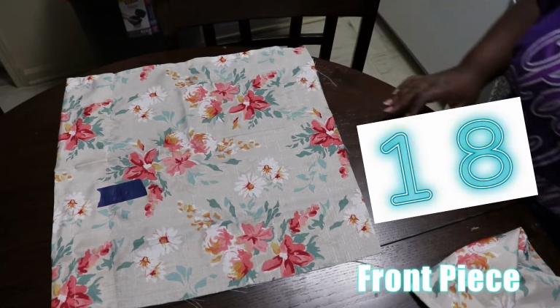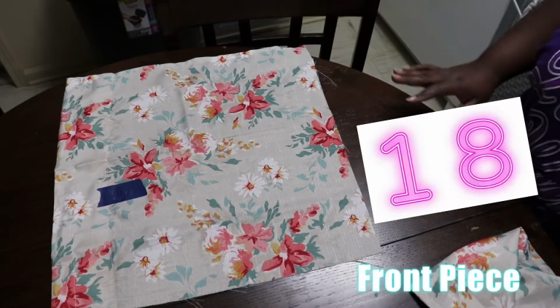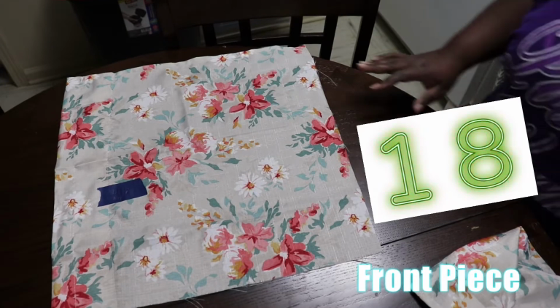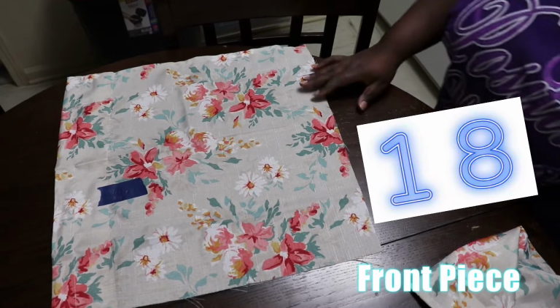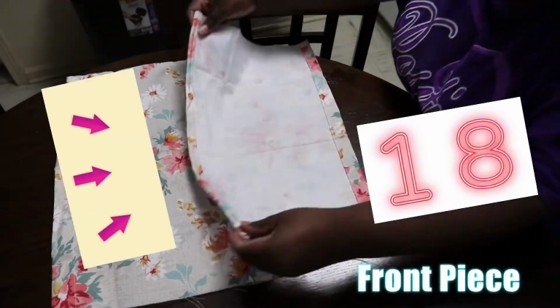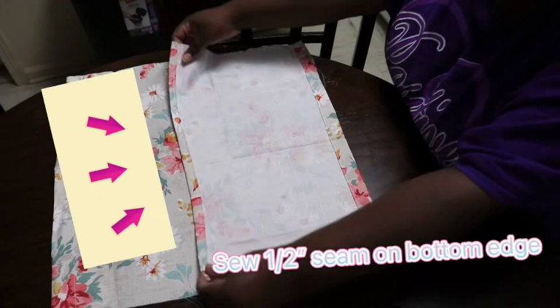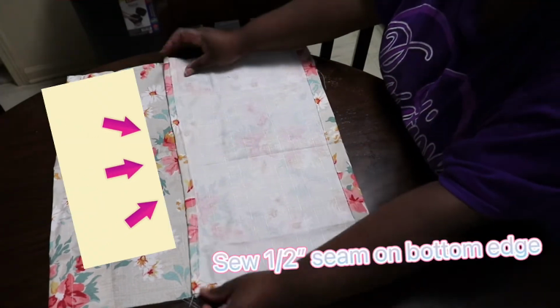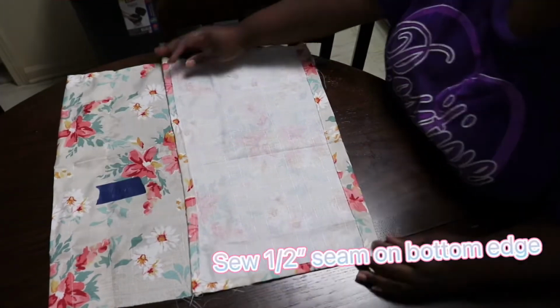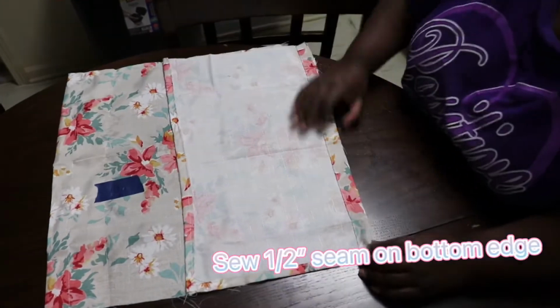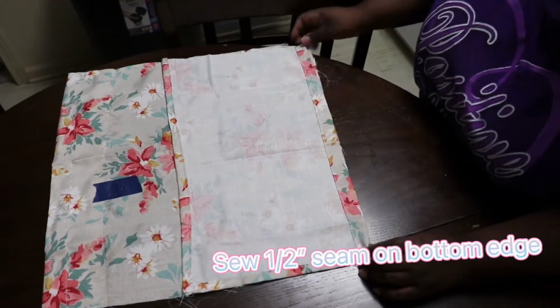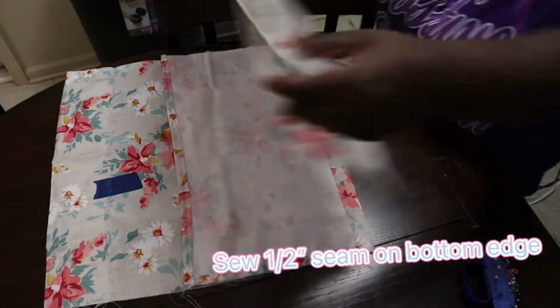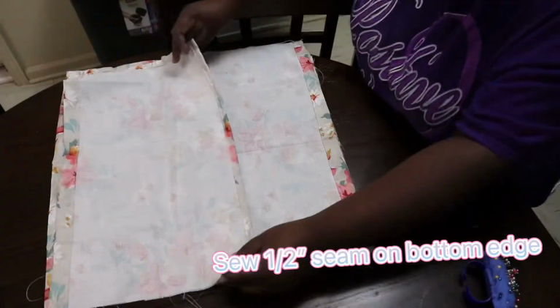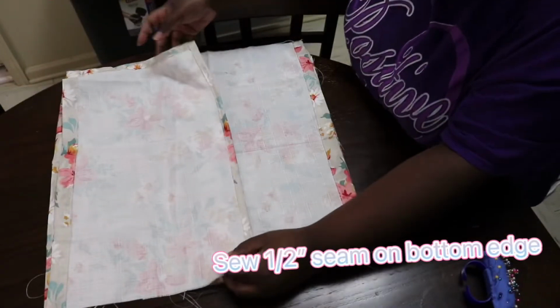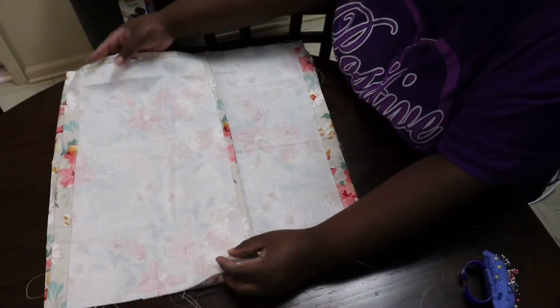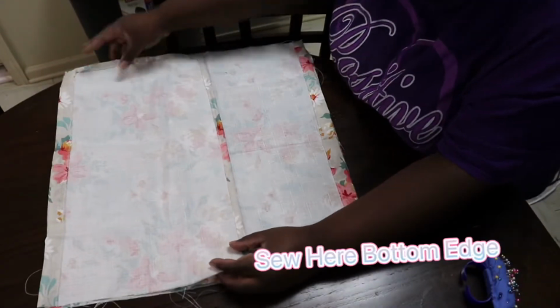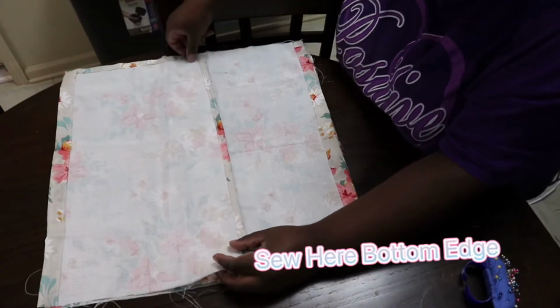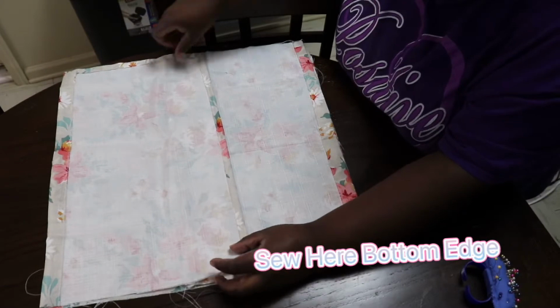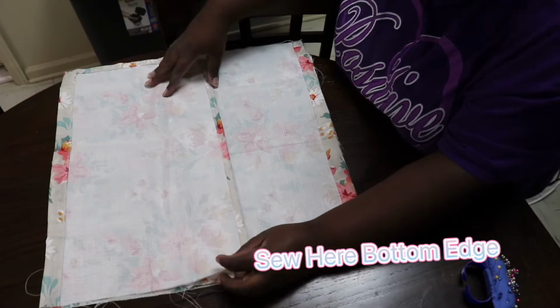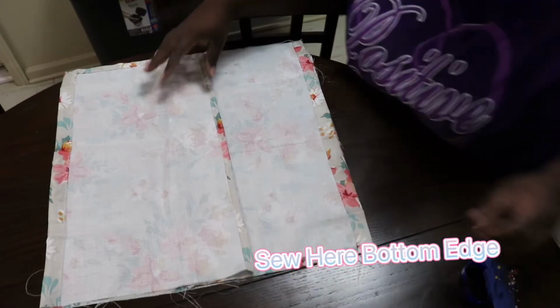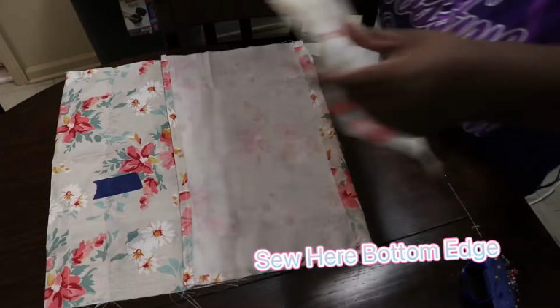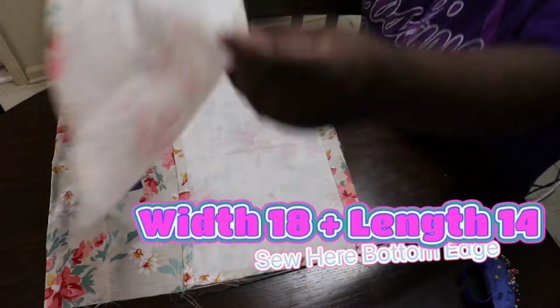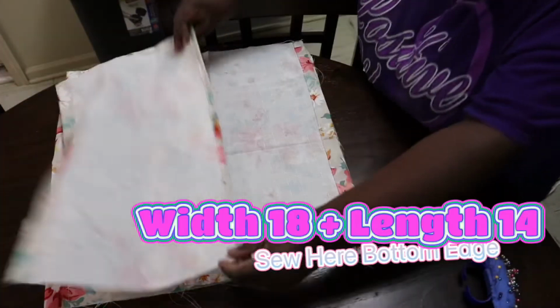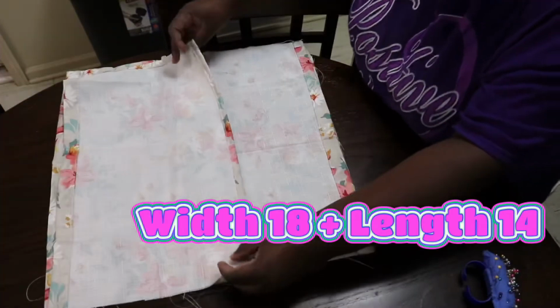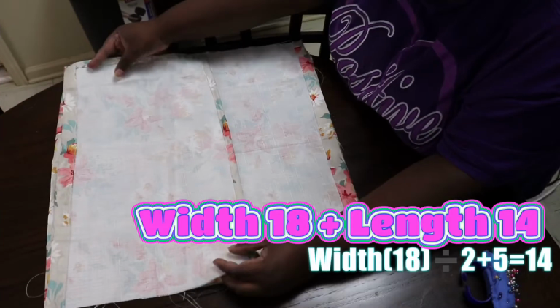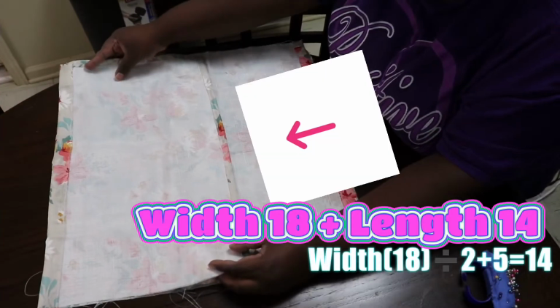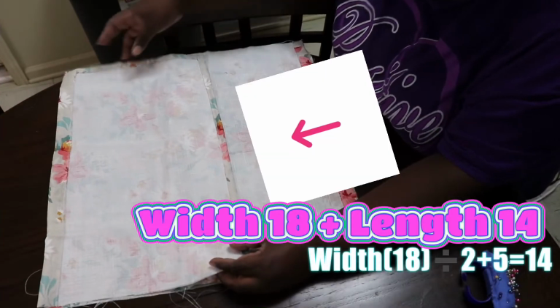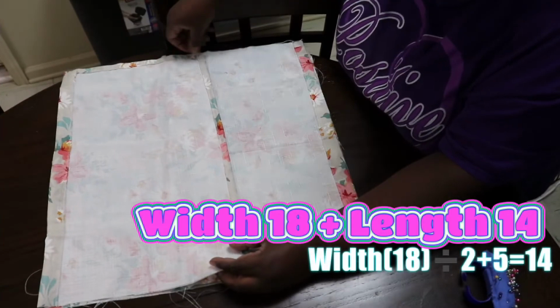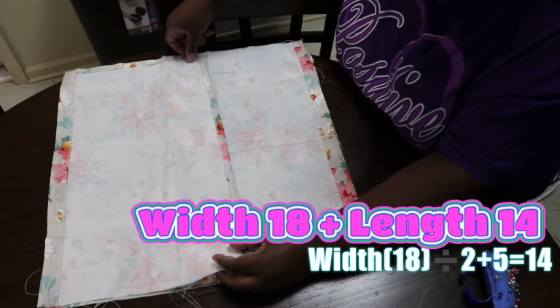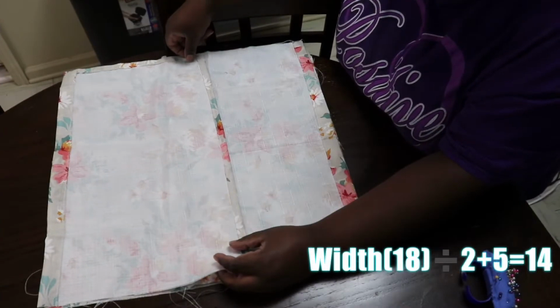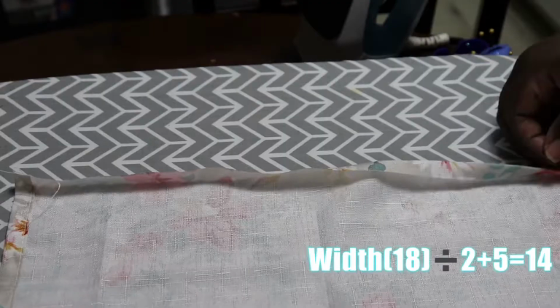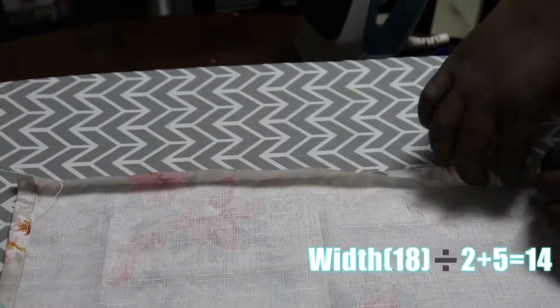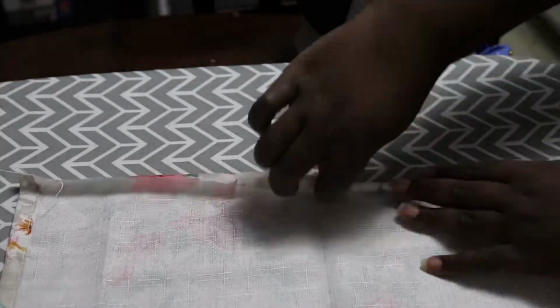Step three: you're going to use the formula of your width — which is 18 — divided by 2, plus 5. This is going to be the measurements for your back piece.